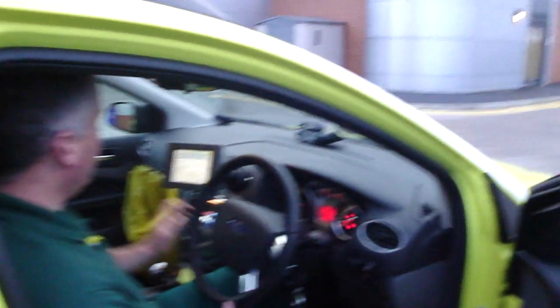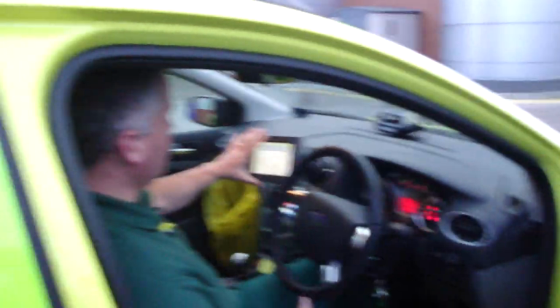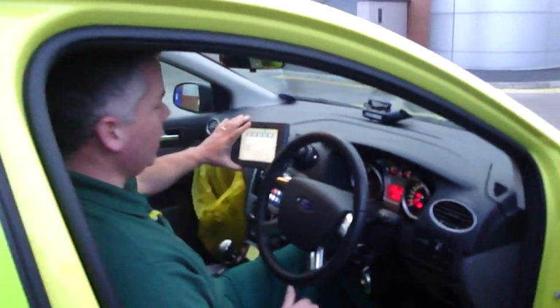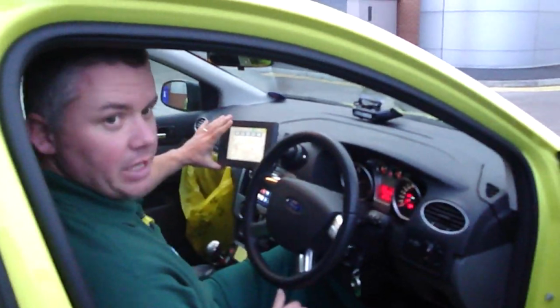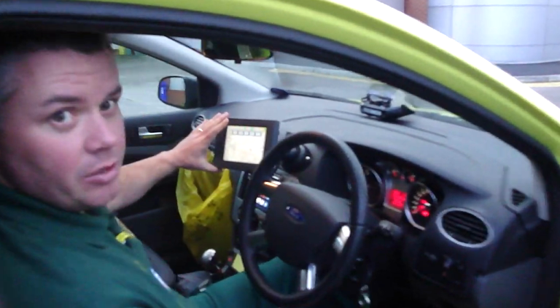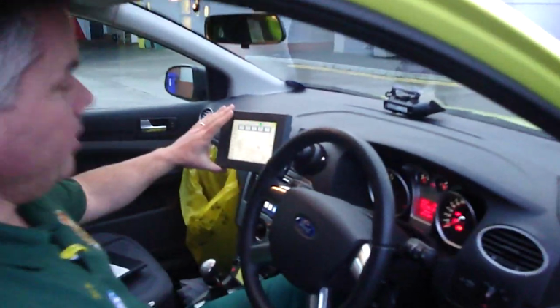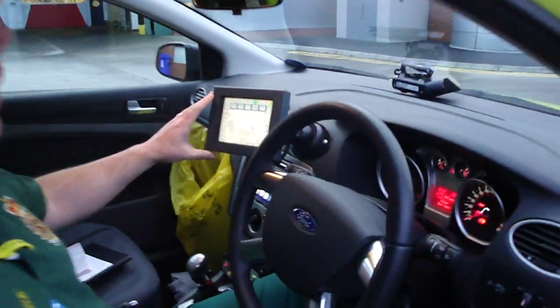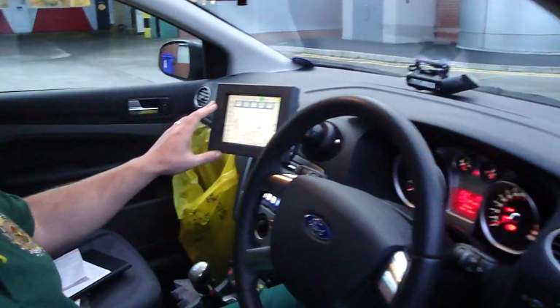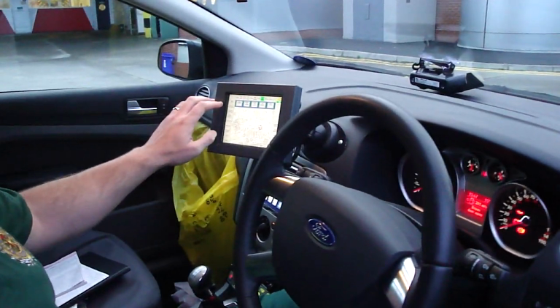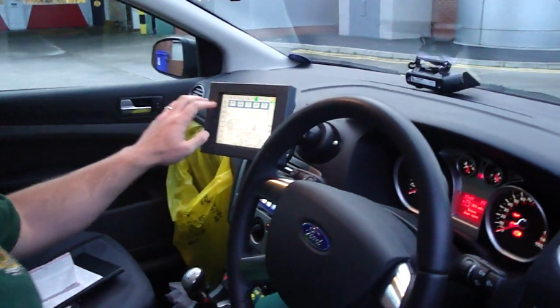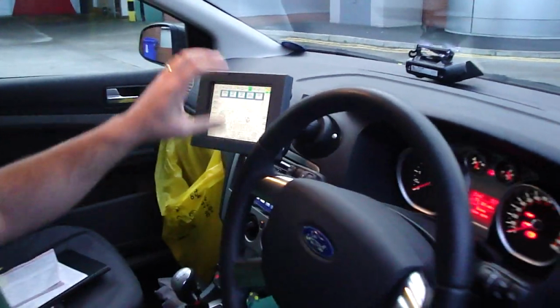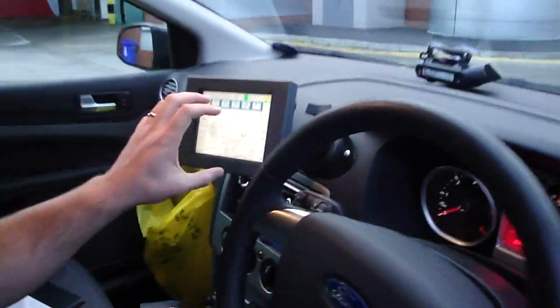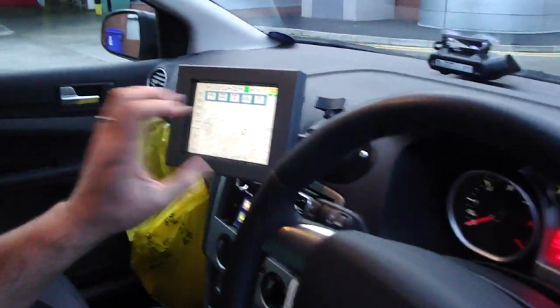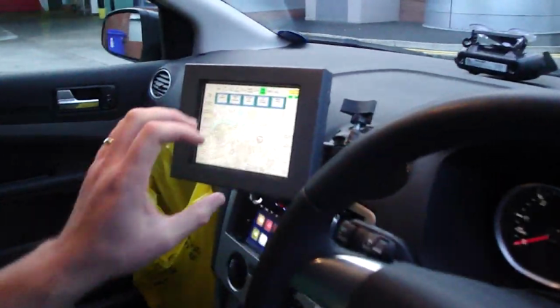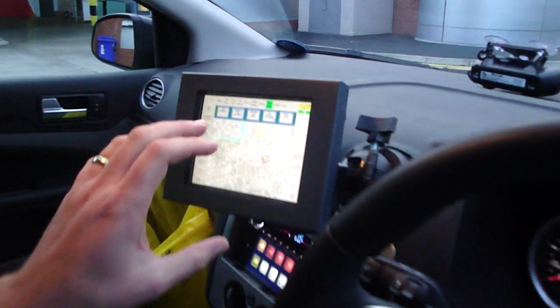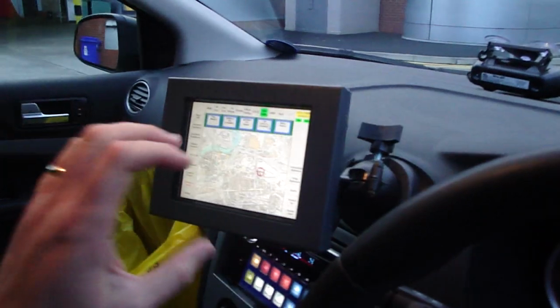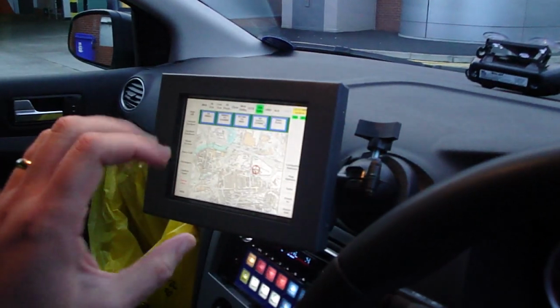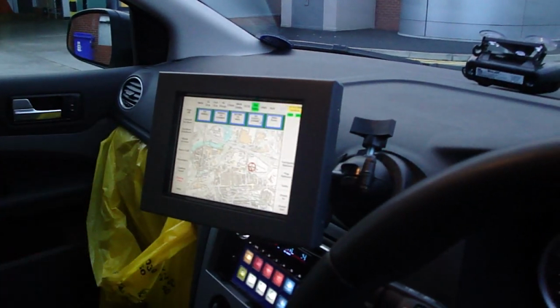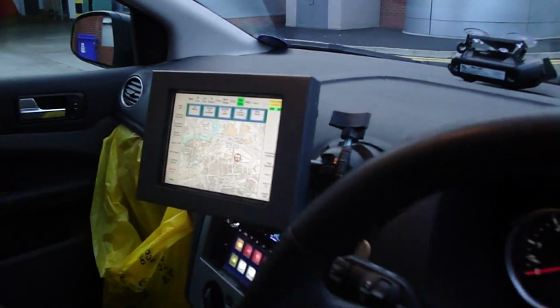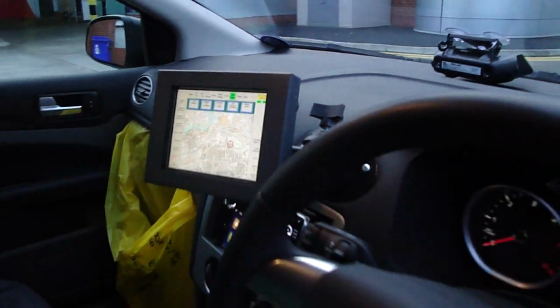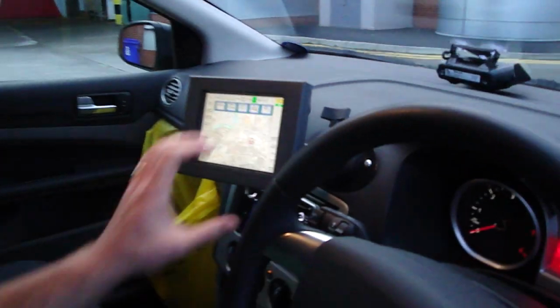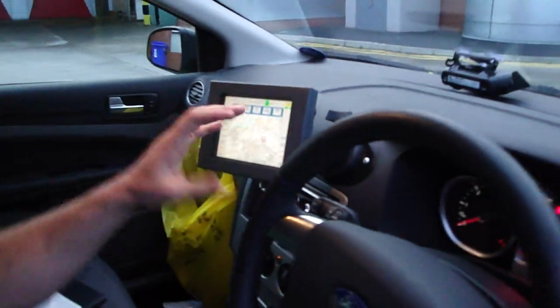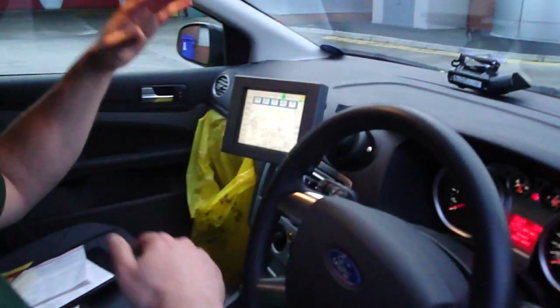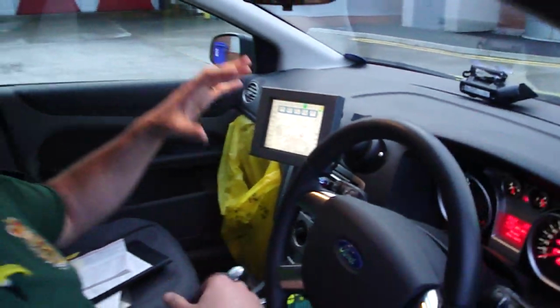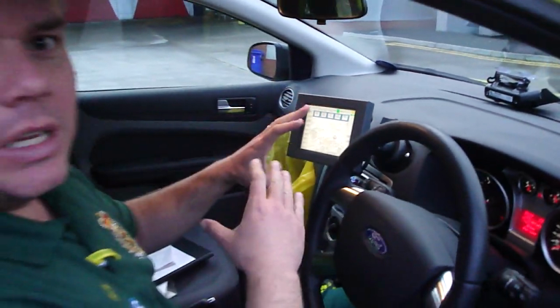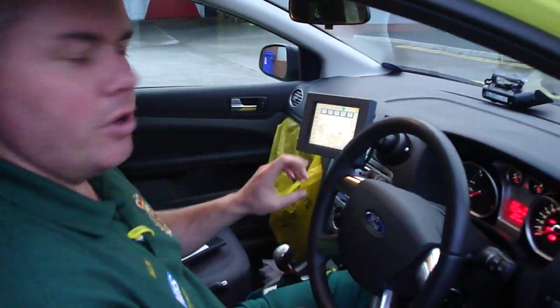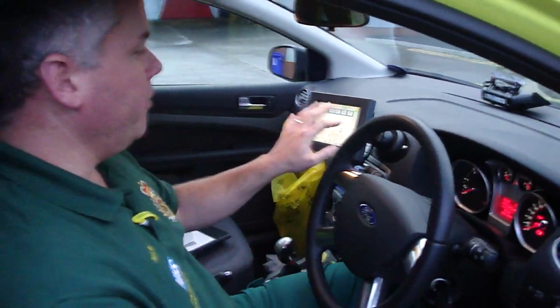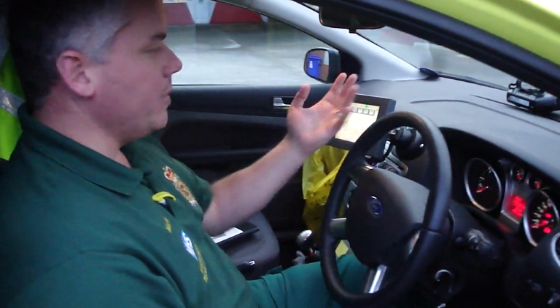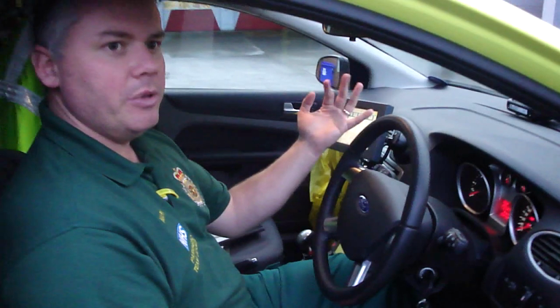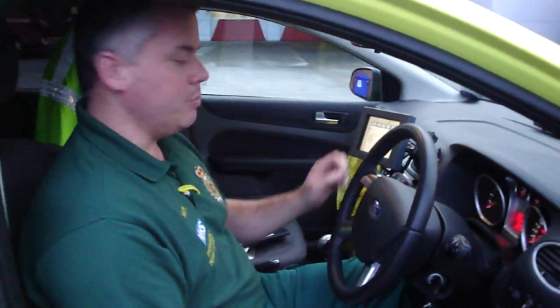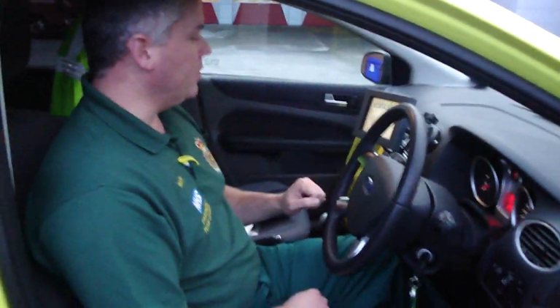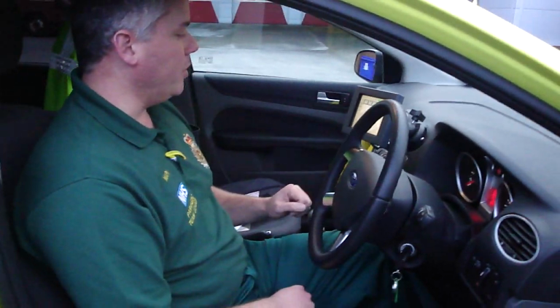We have a small satellite navigation unit here, which actually gives us our details and automatically plots us to the job at the same time. It was a lot bigger, but they've made it smaller. It's a bit fiddly for my chubby fingers, but it does the job well.